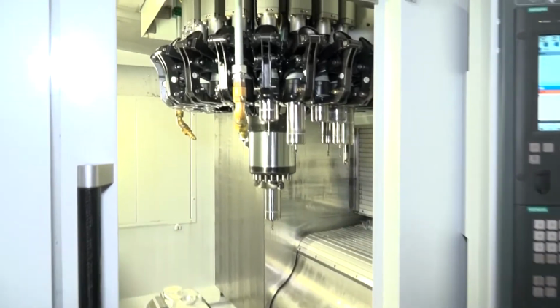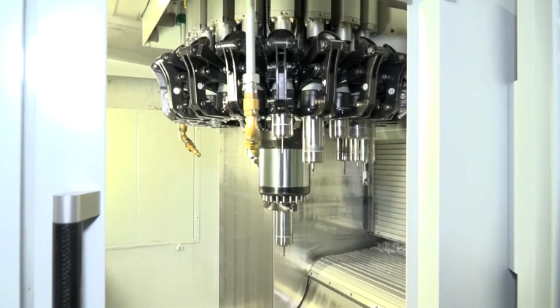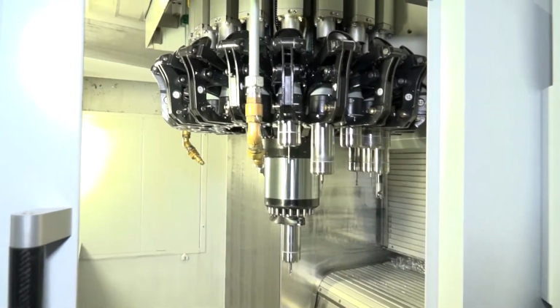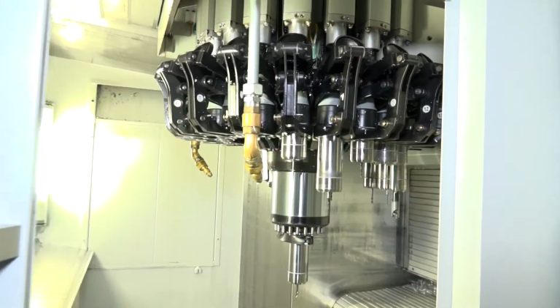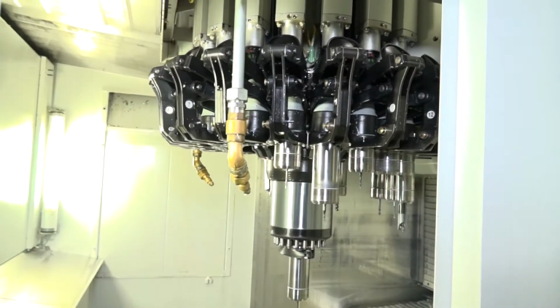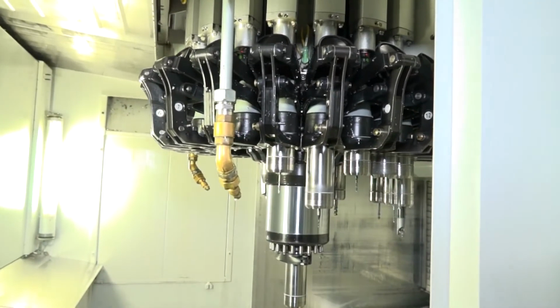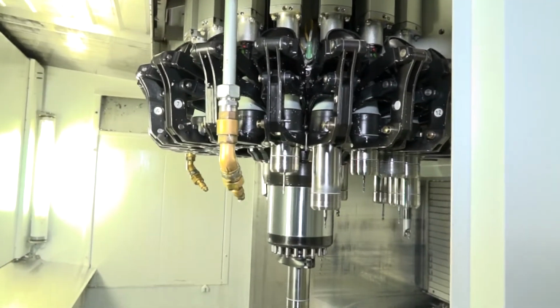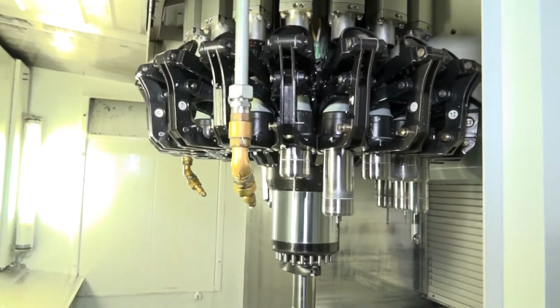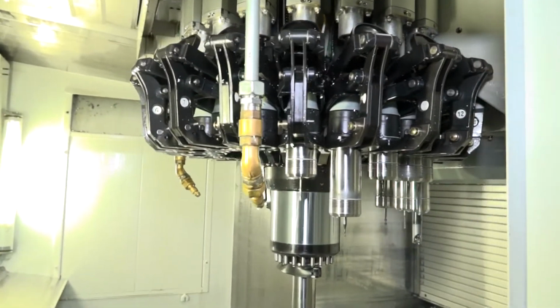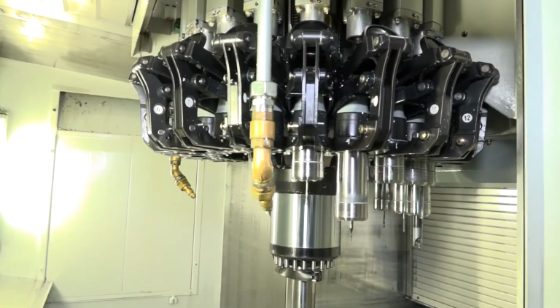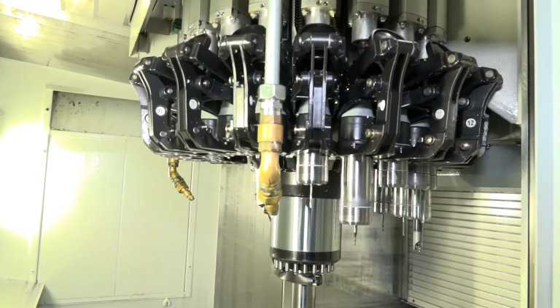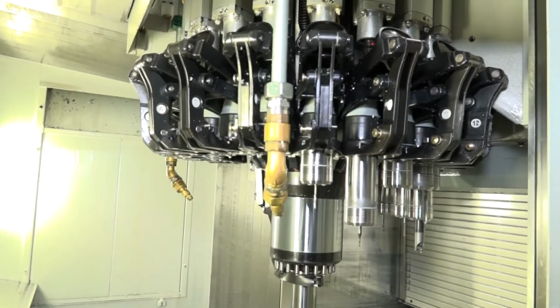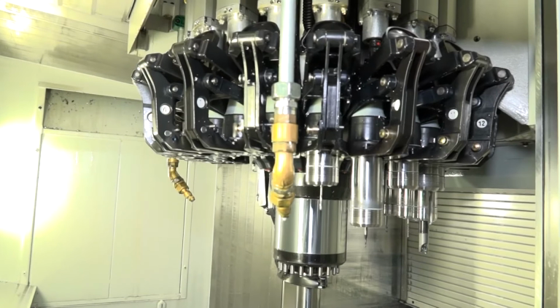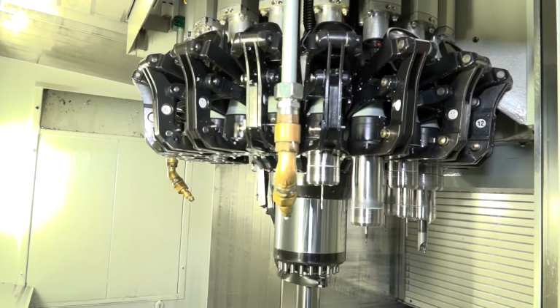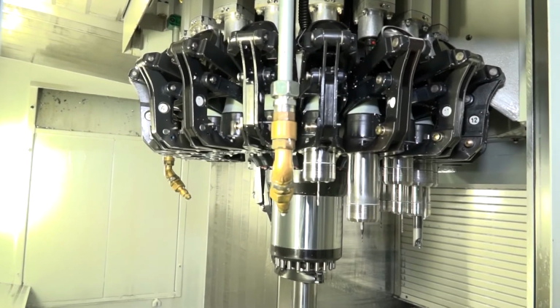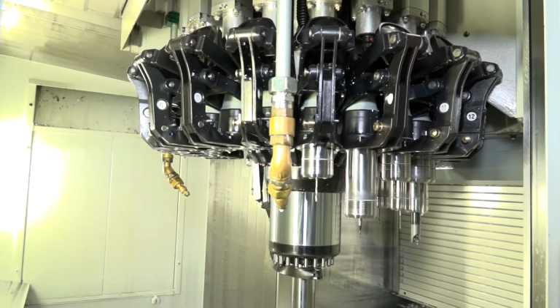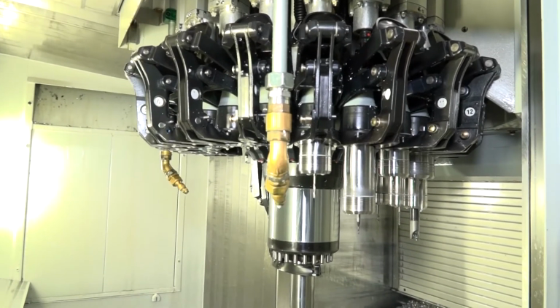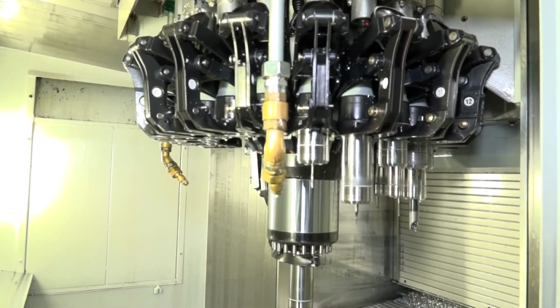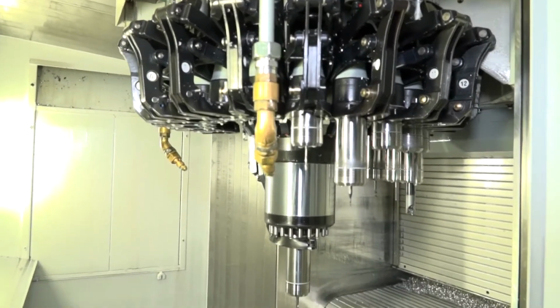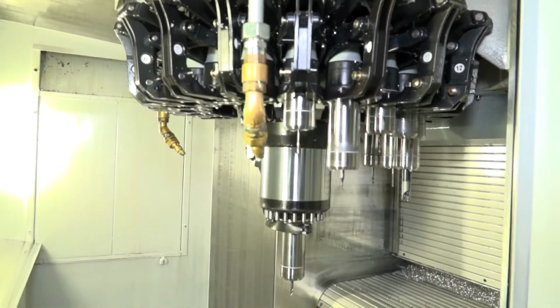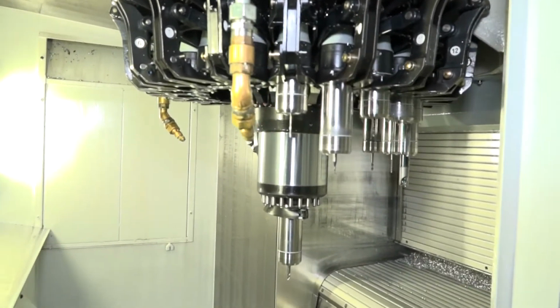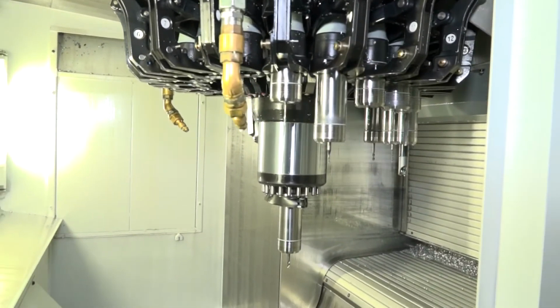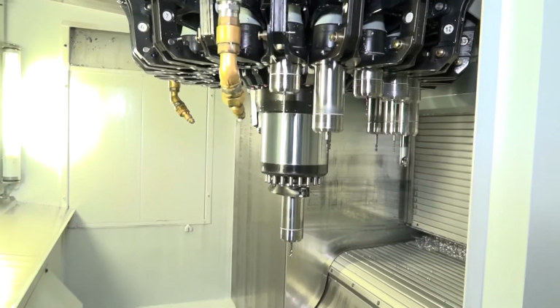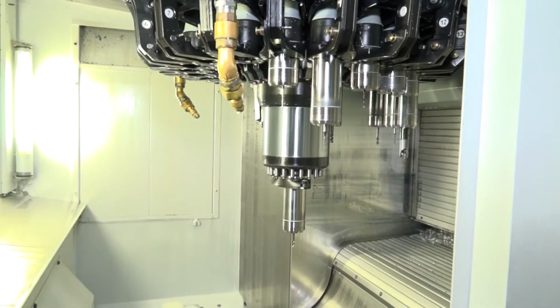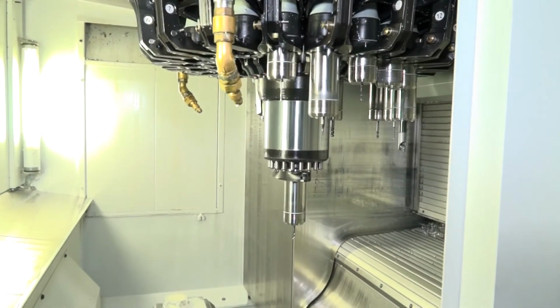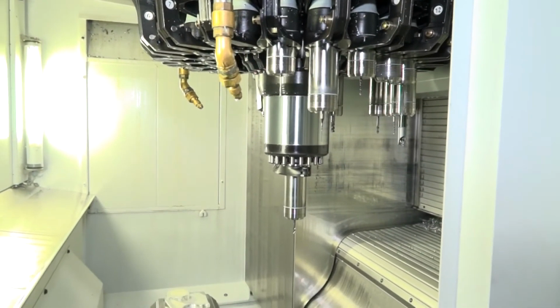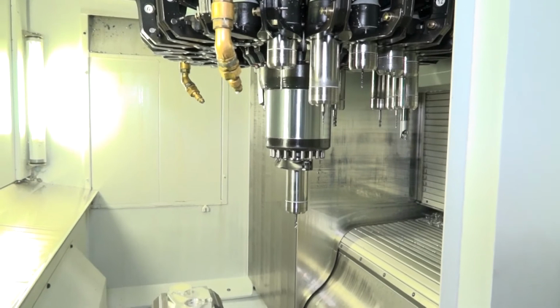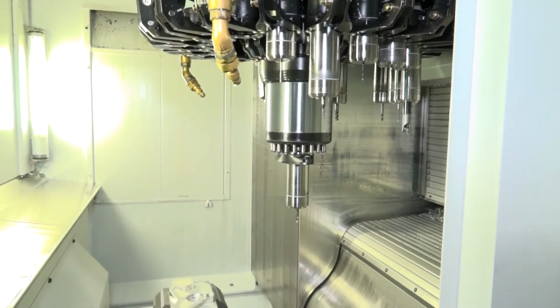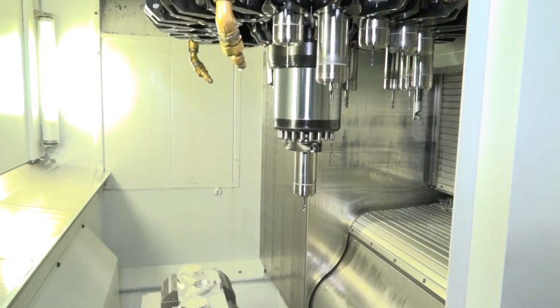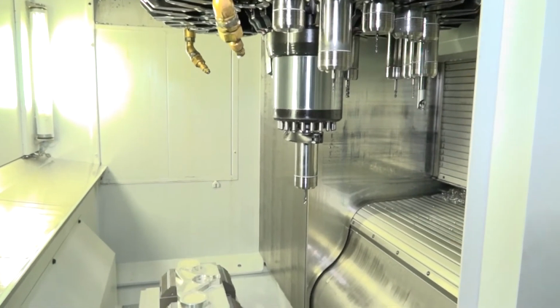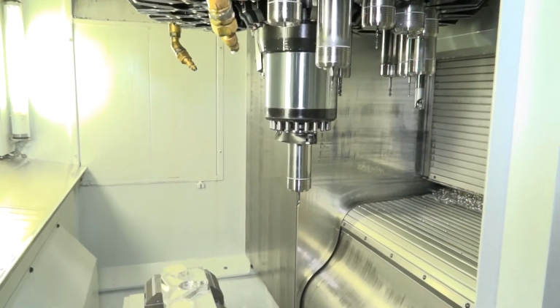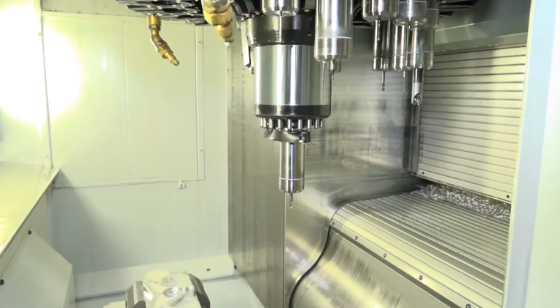The first thing to point out is the tool changer on this machine. It's a basket-type tool changer, and you can change the tool in less than a second — that's a result of not having to move the X or Y axis, so the tool change is less than a second.